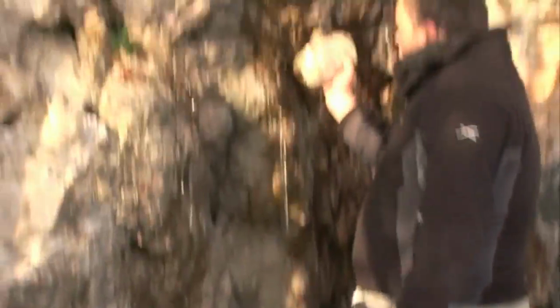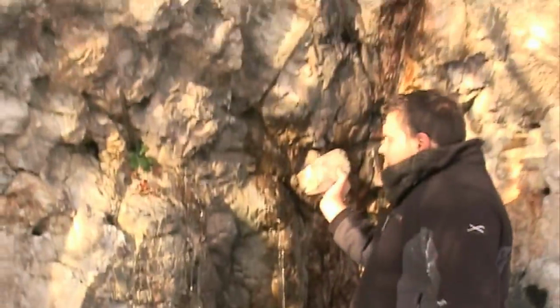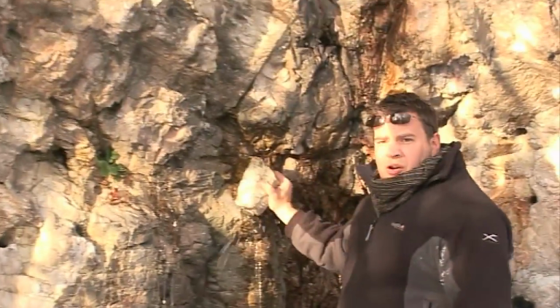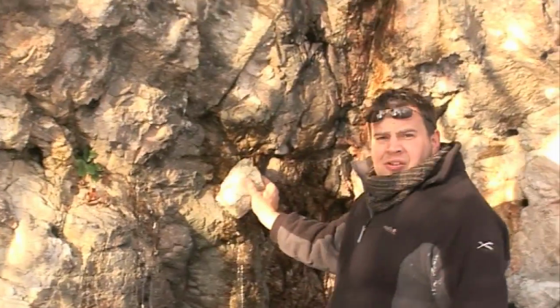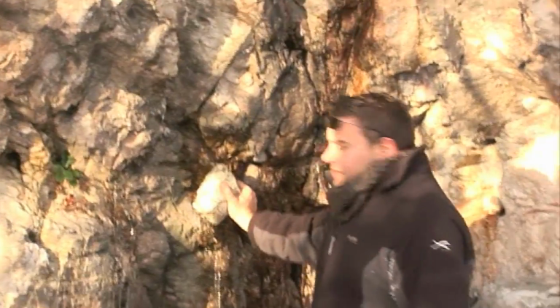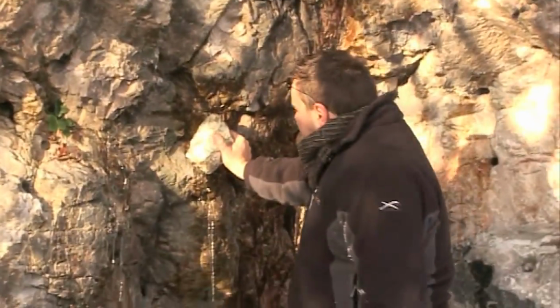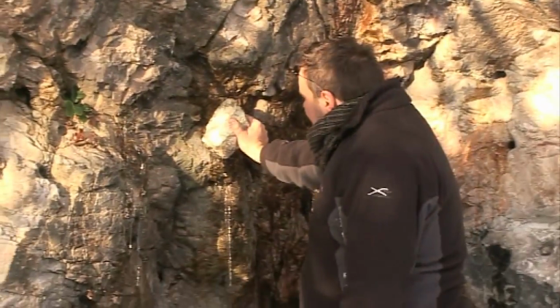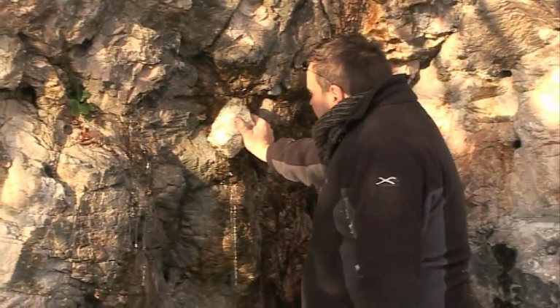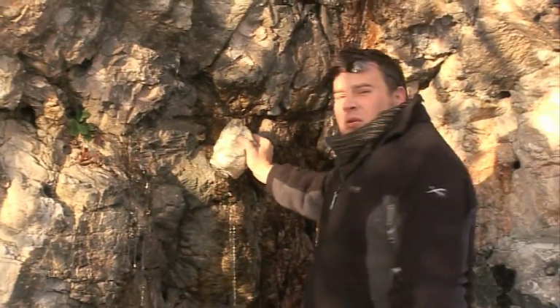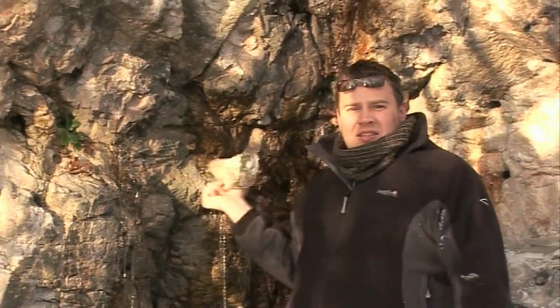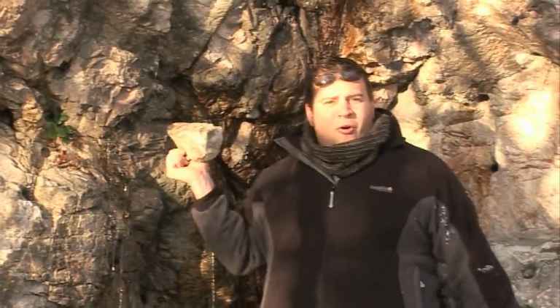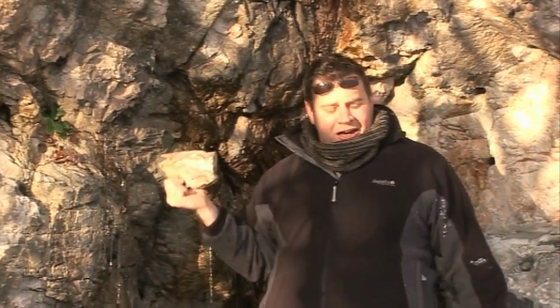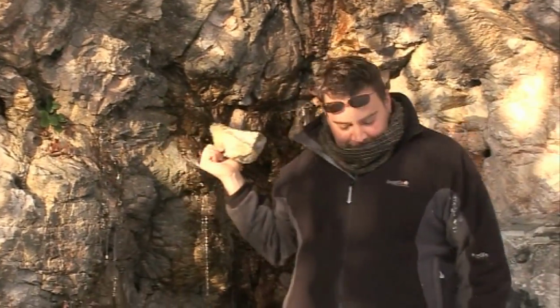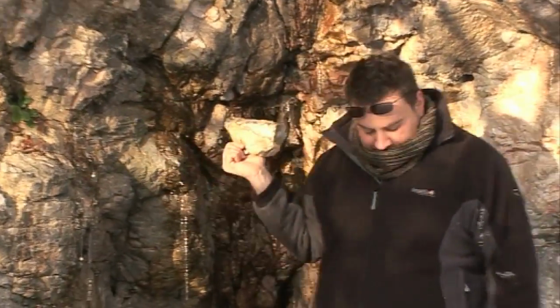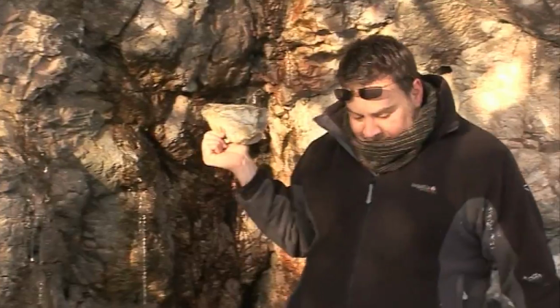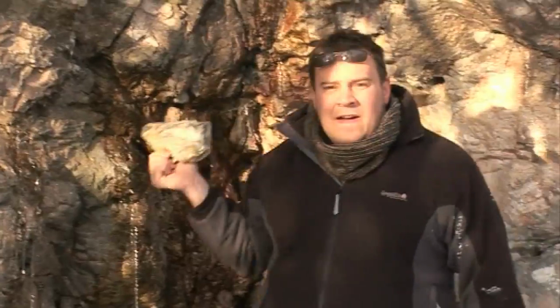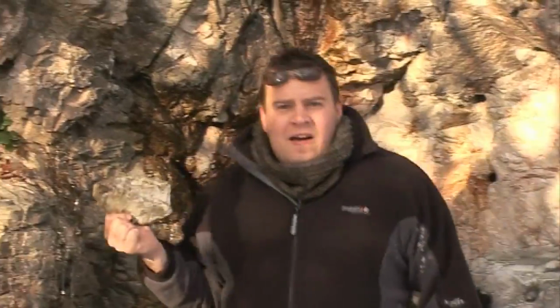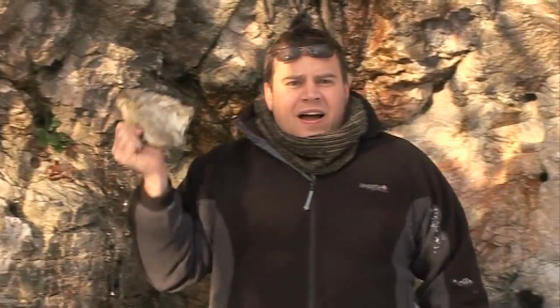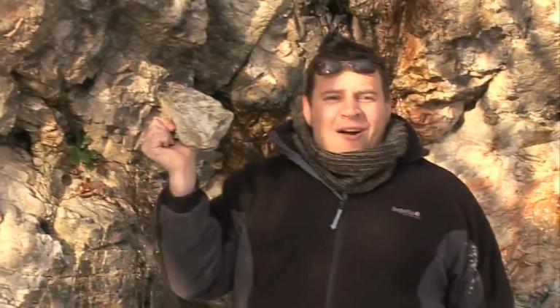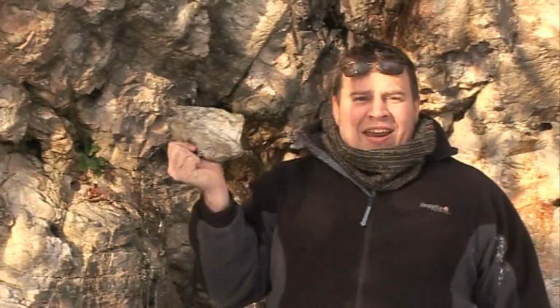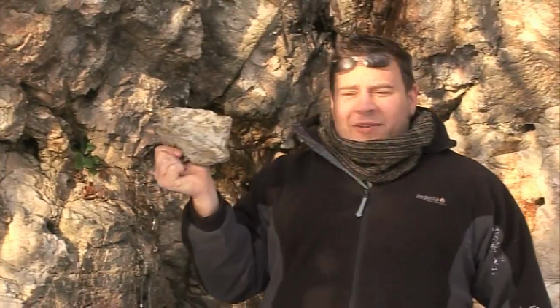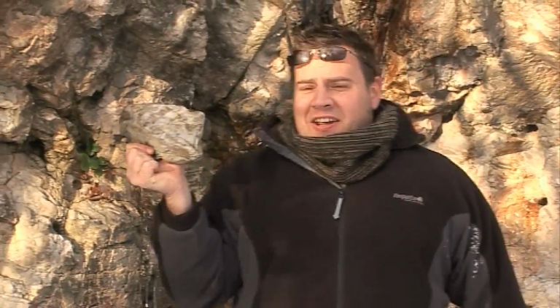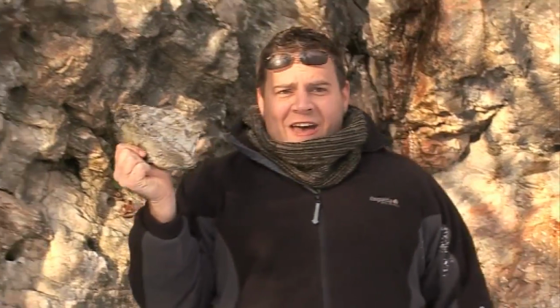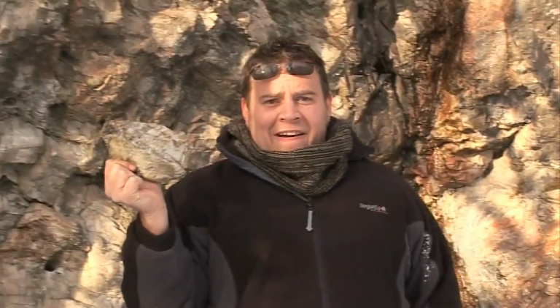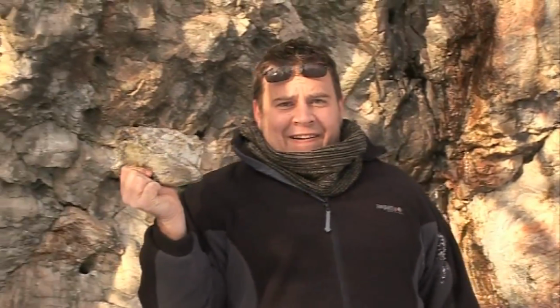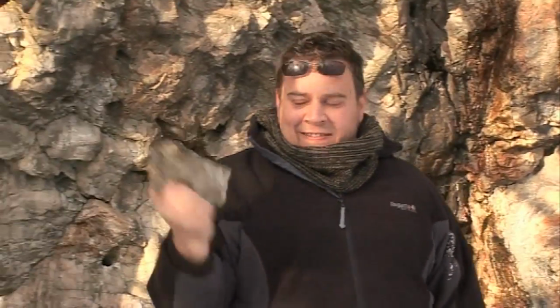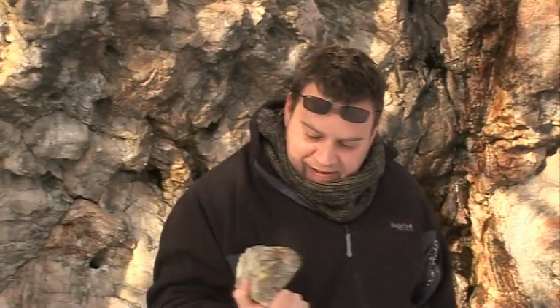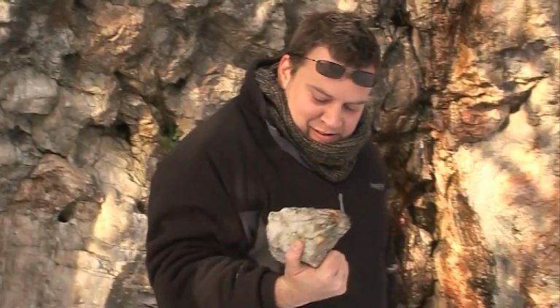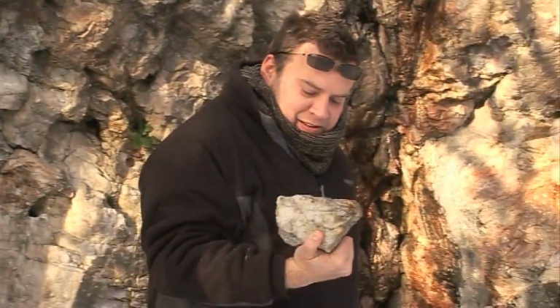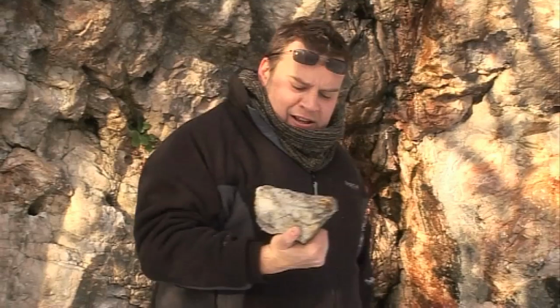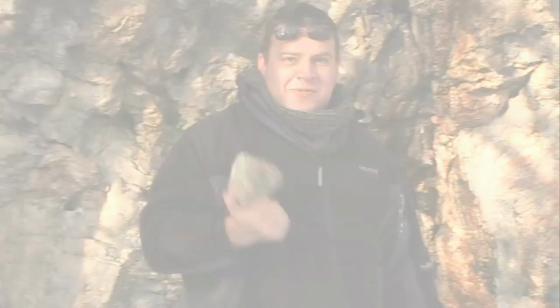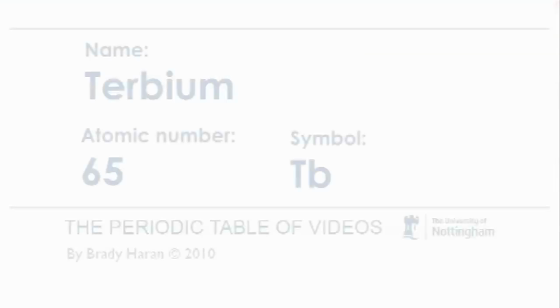Felspar mineral from the Itterby quarry. How many elements could it contain? Shall we take it home?